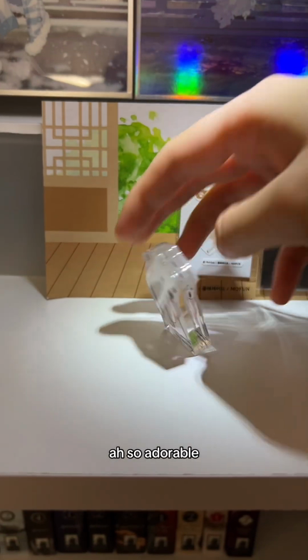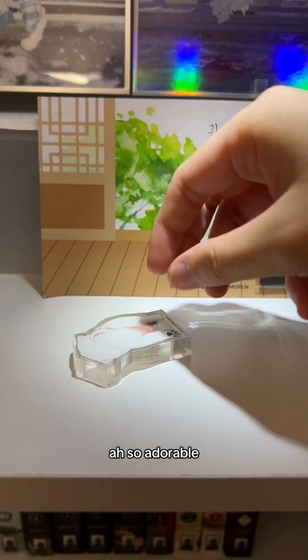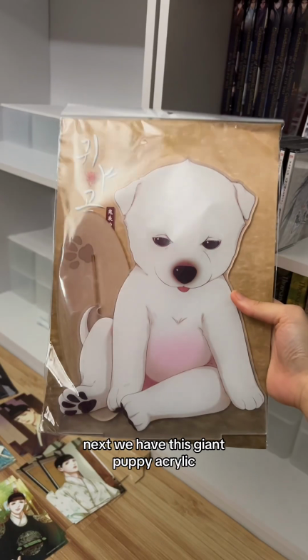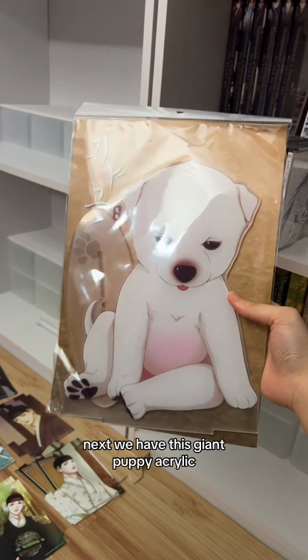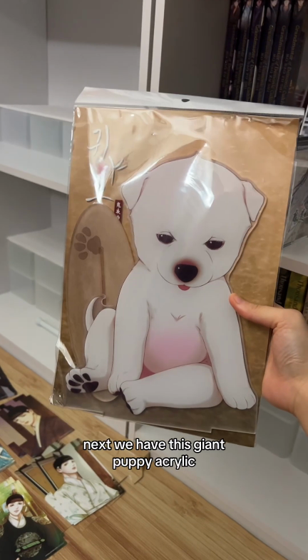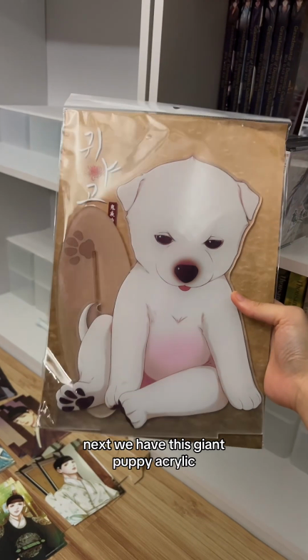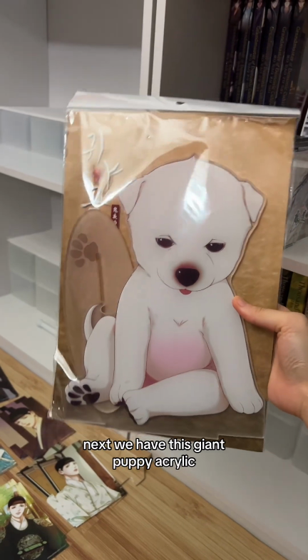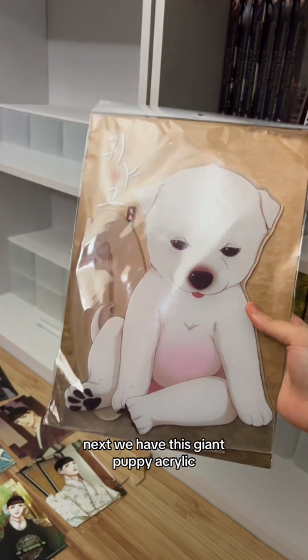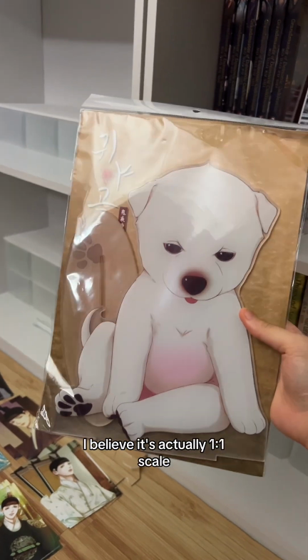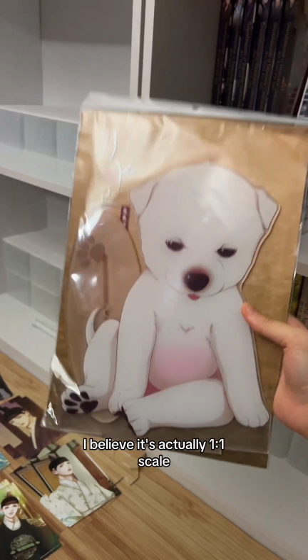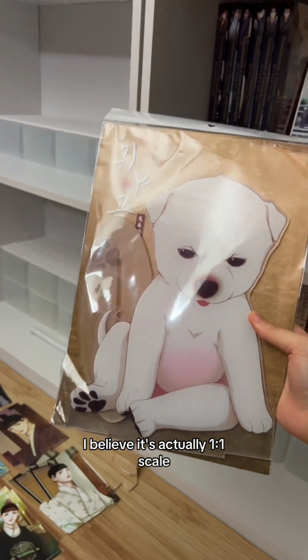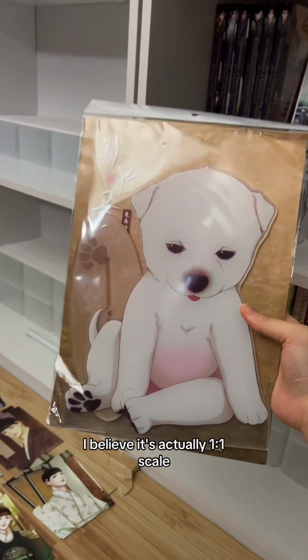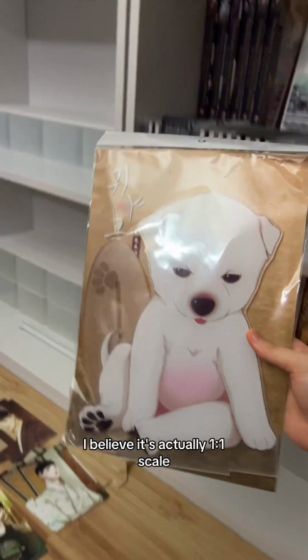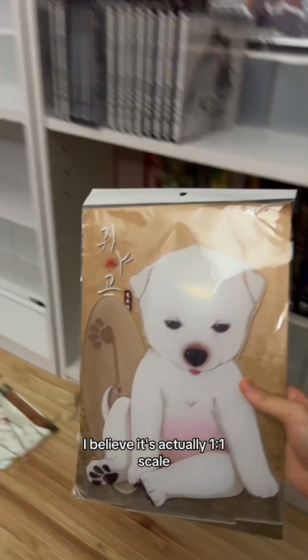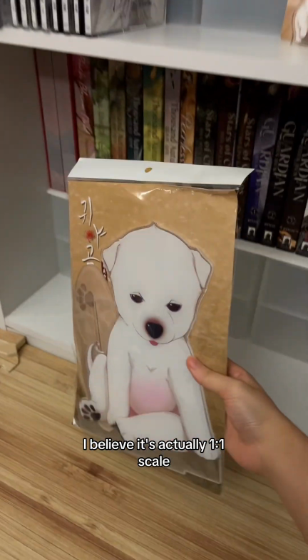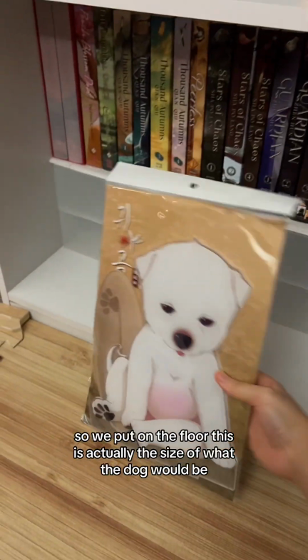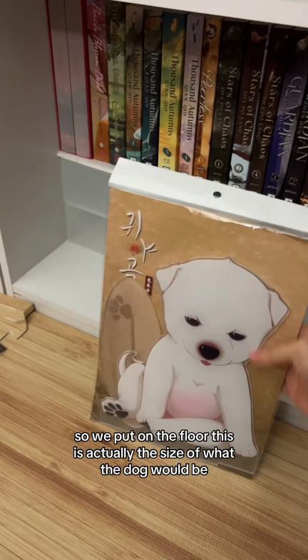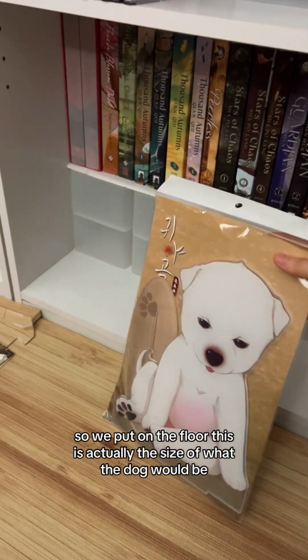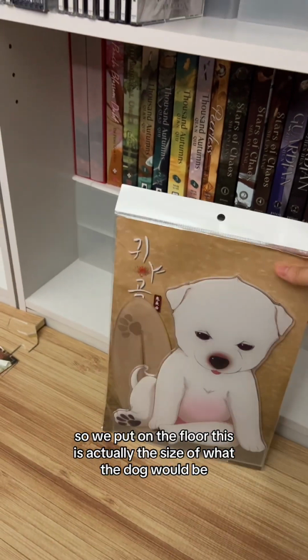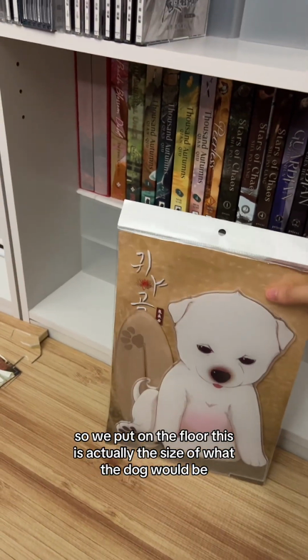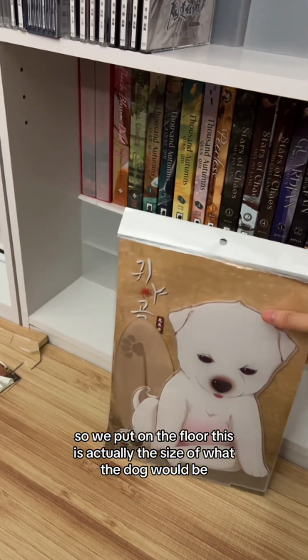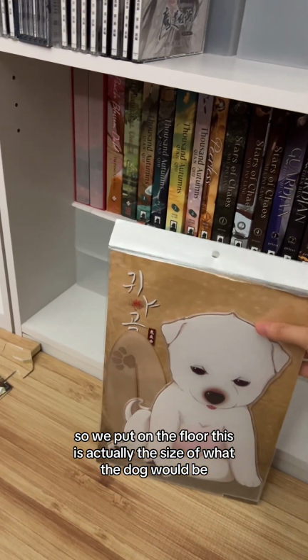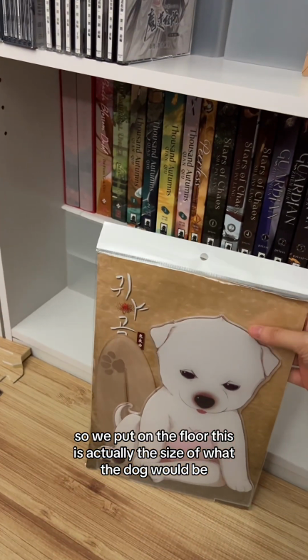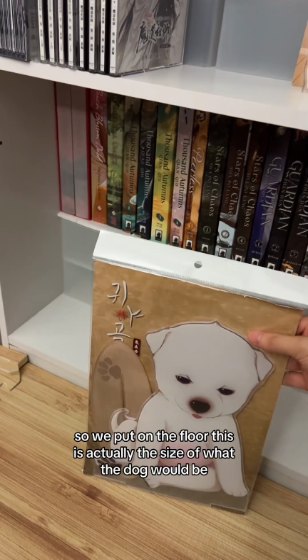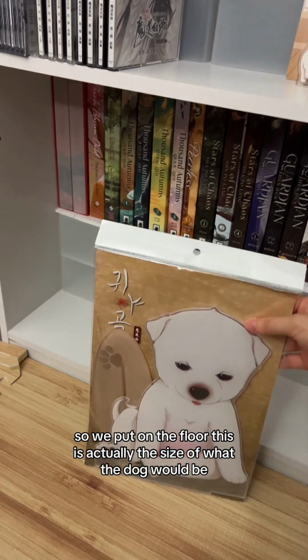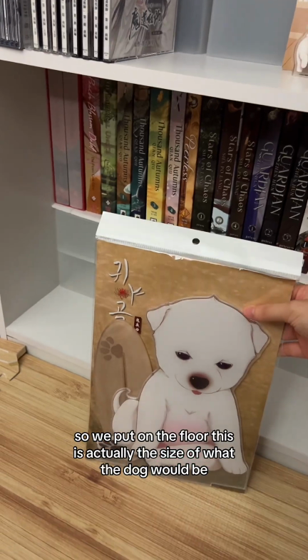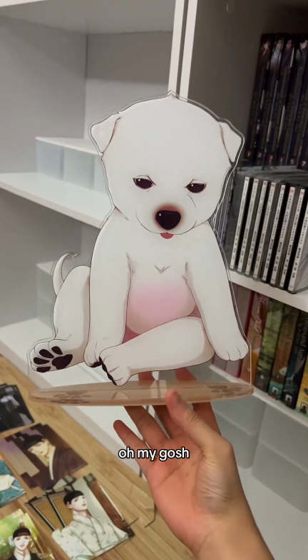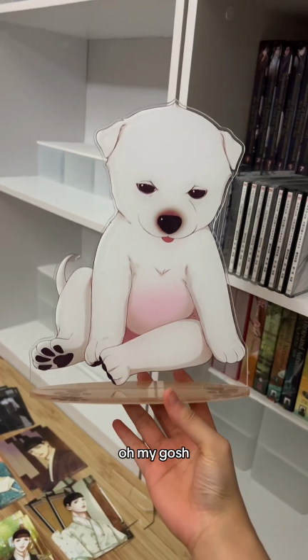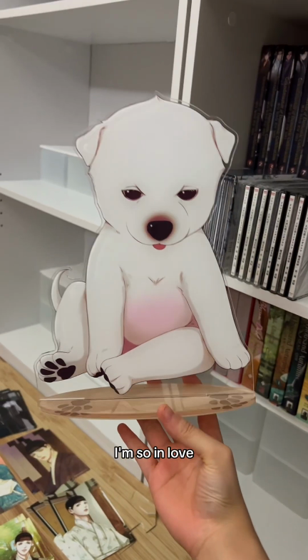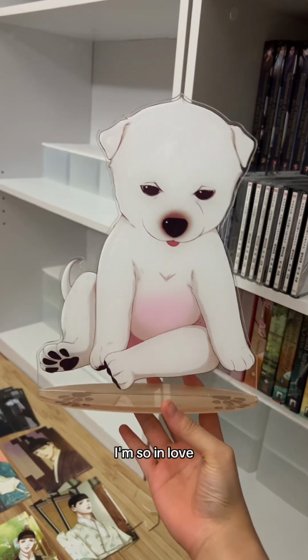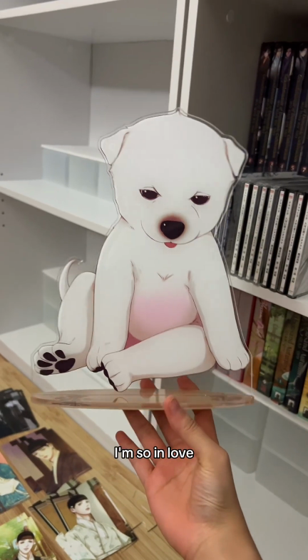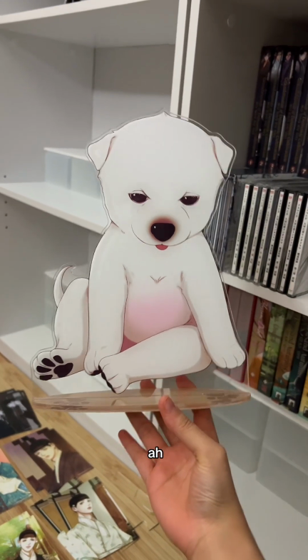Next we have this giant puppy acrylic. I believe it's actually one-to-one scale, so when you put it on the floor, this is actually the size the dog would be in real life. I'm so in love with it.